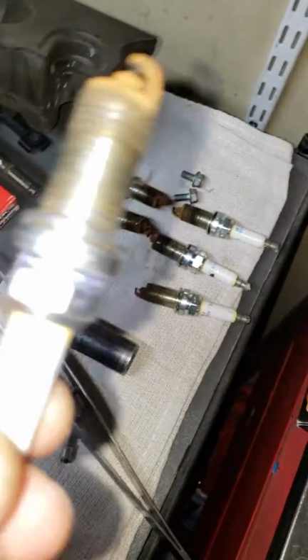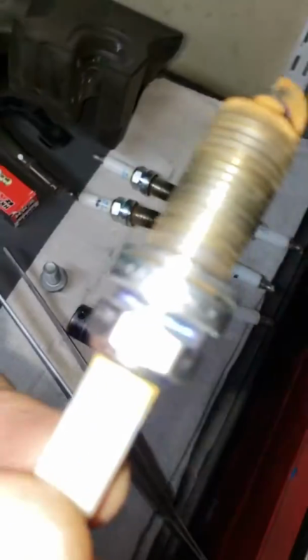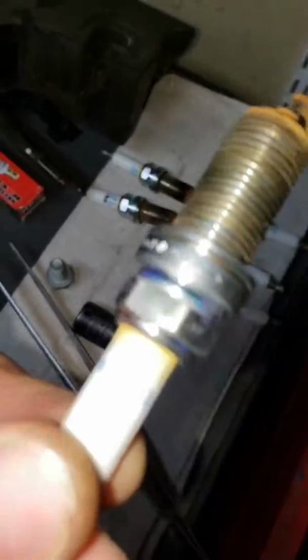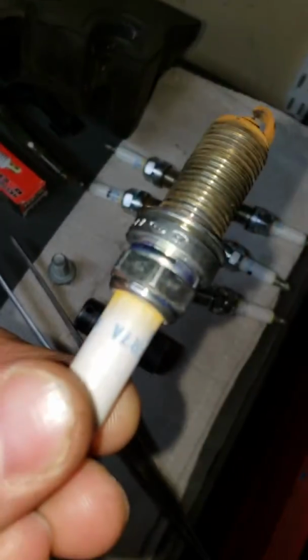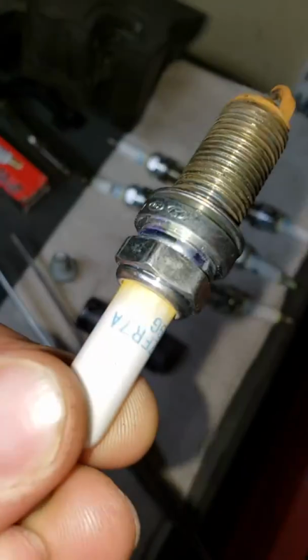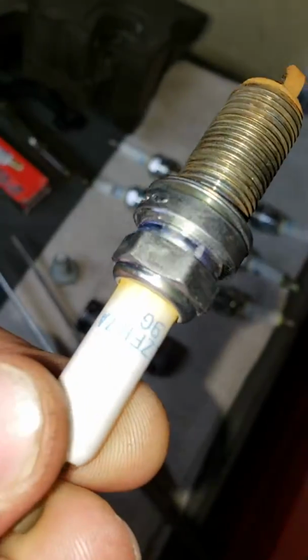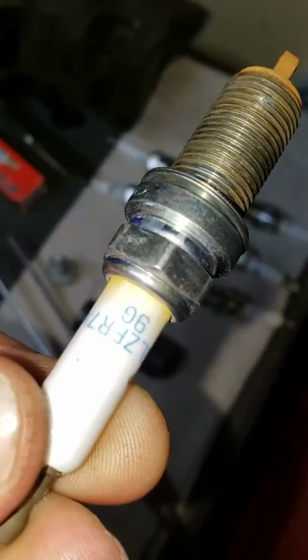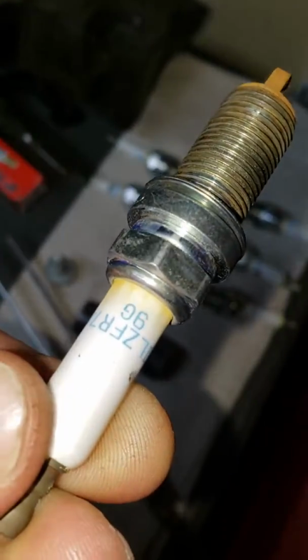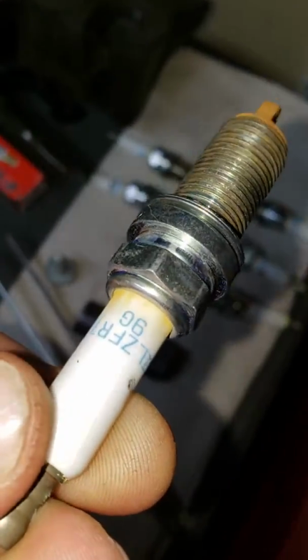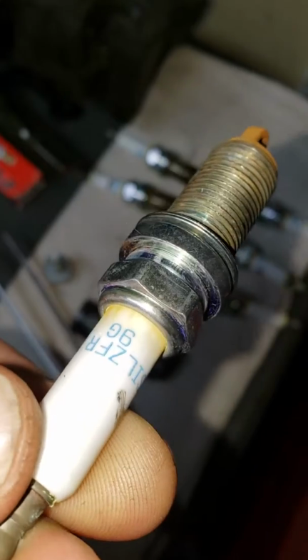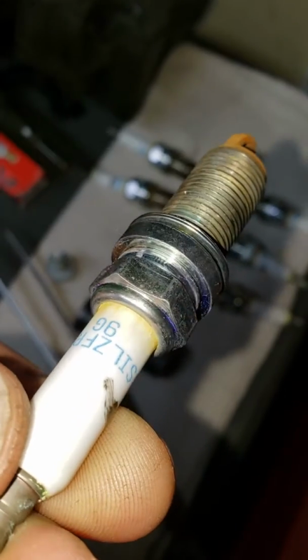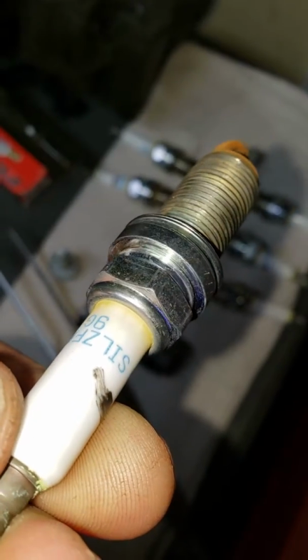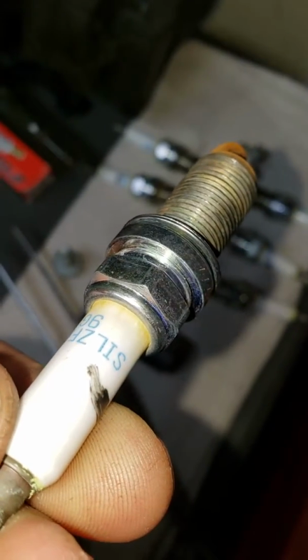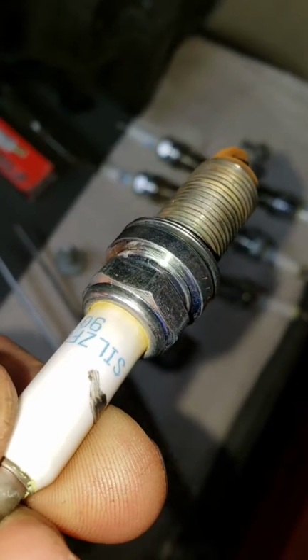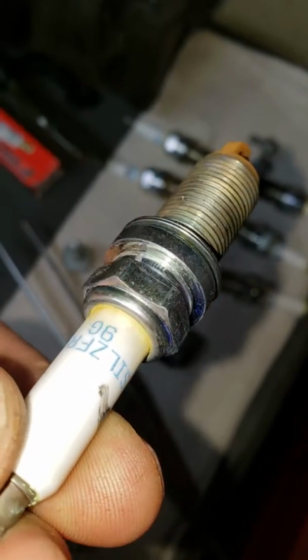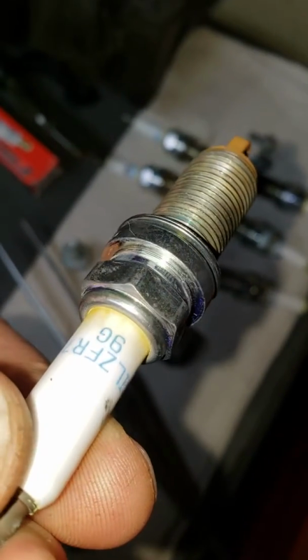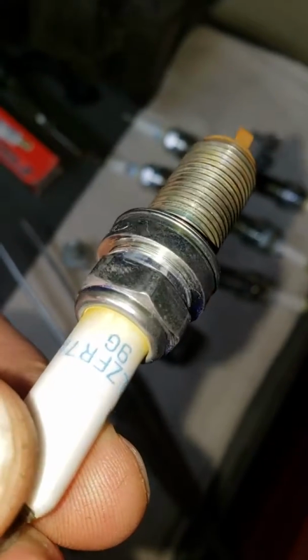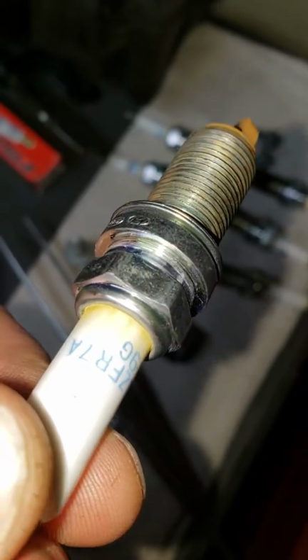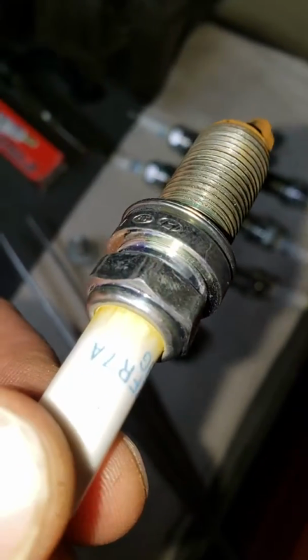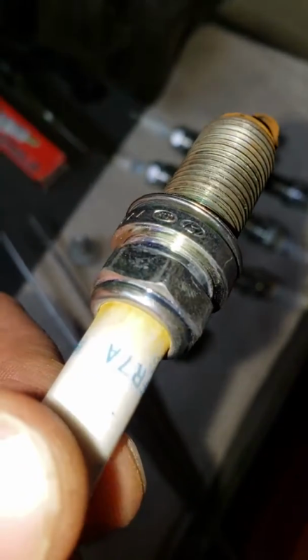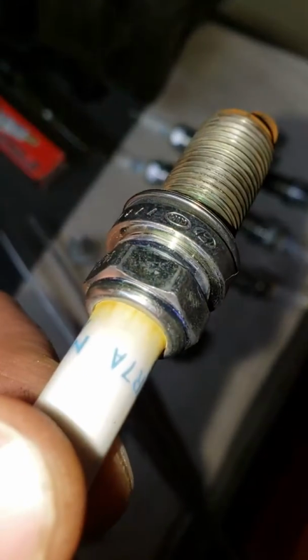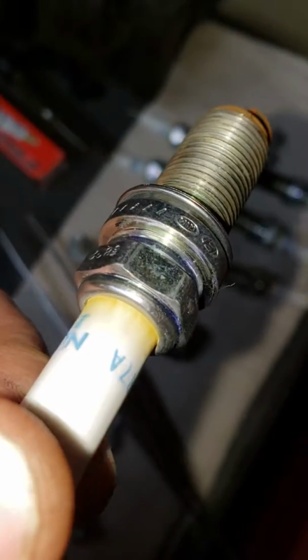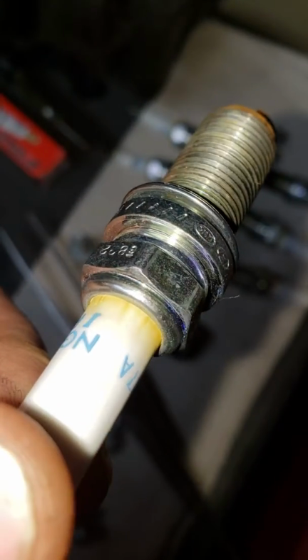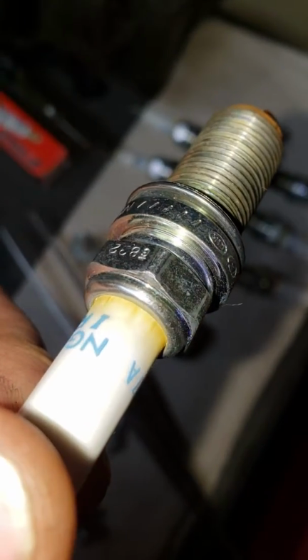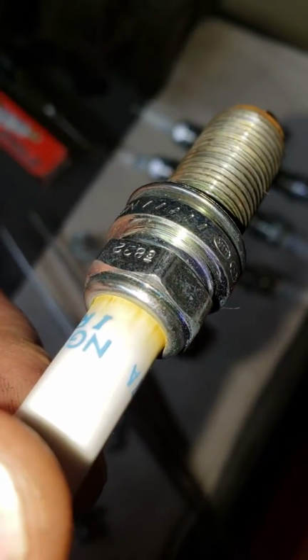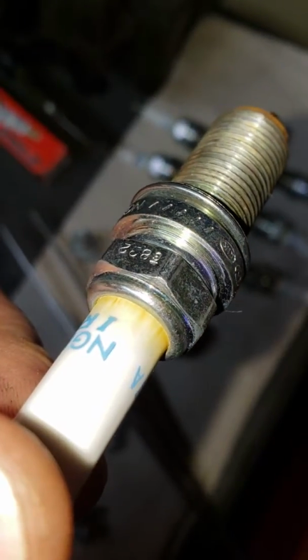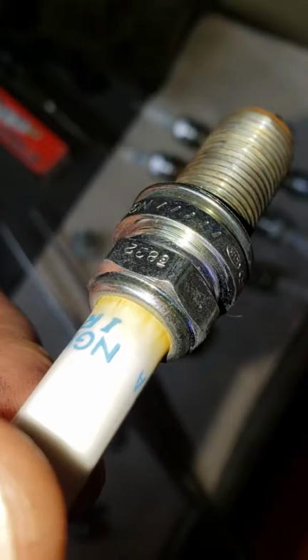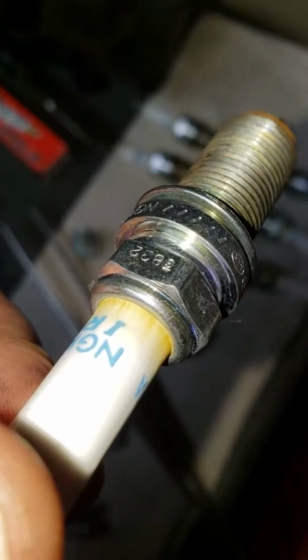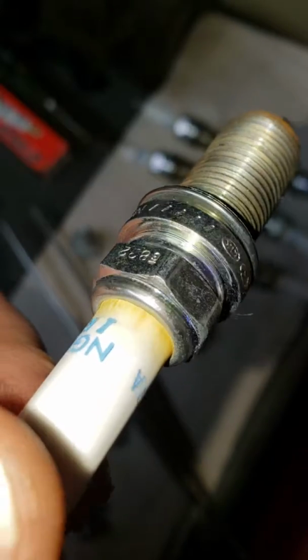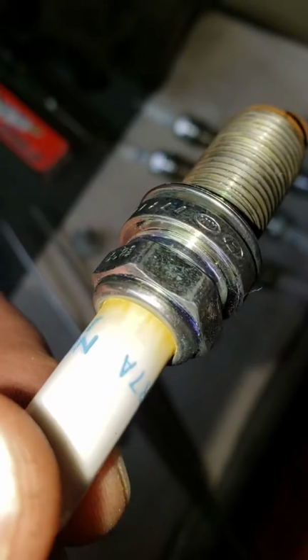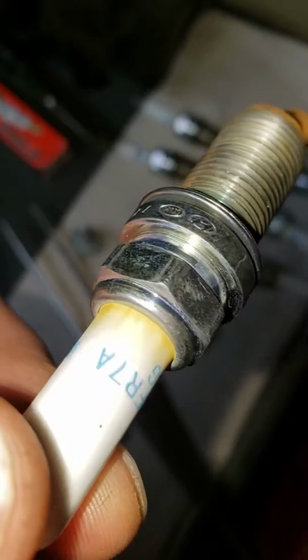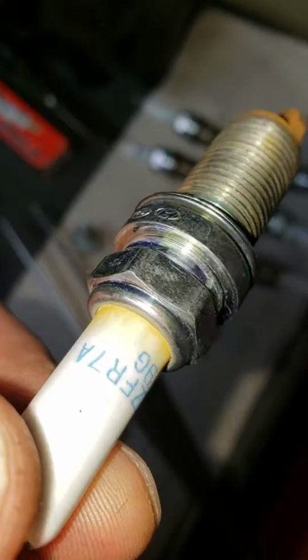These are supposed to be brand new plugs from Kia, and it already looks like they're blowing out around the fire rings on the plugs.